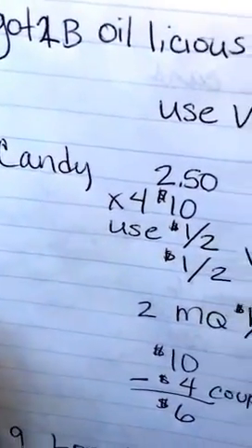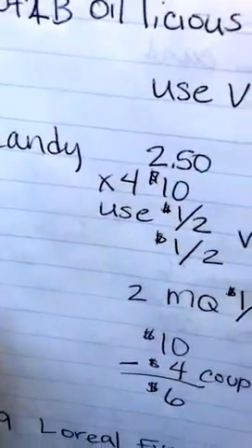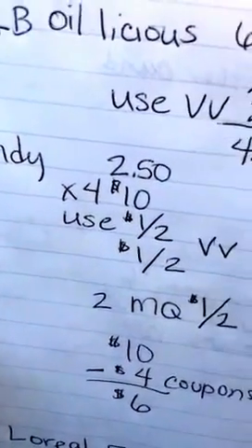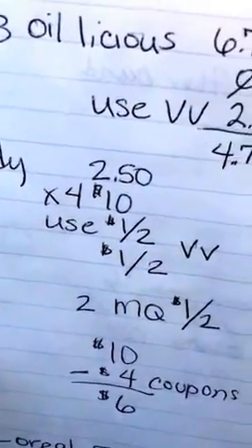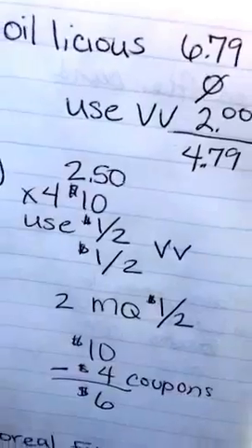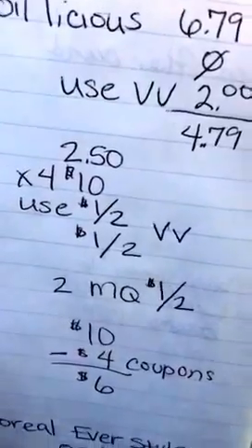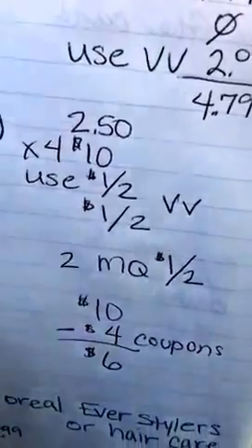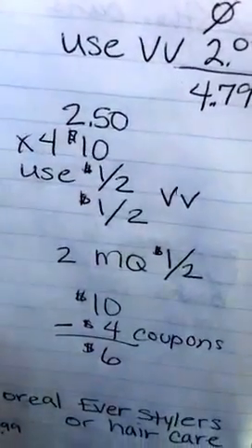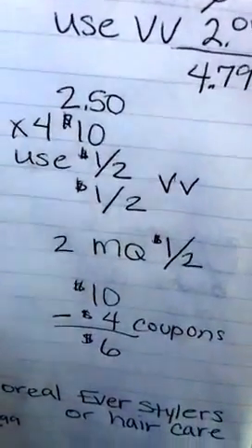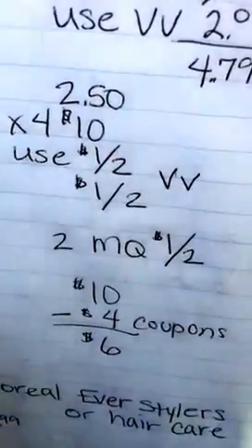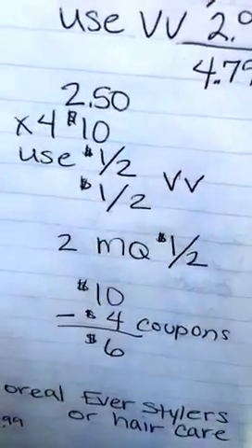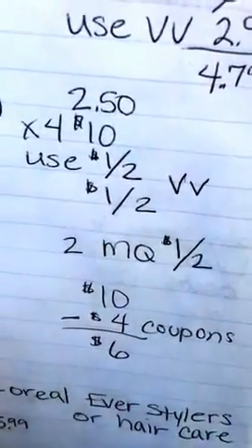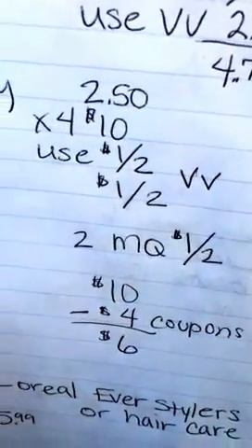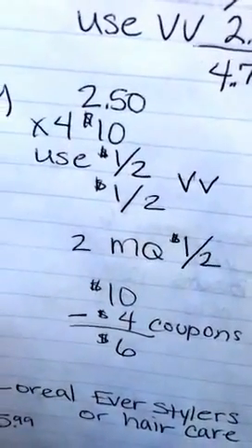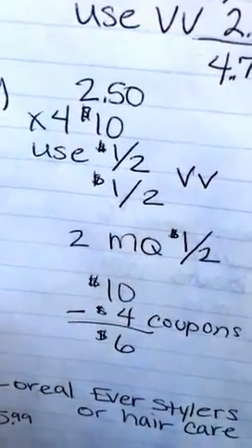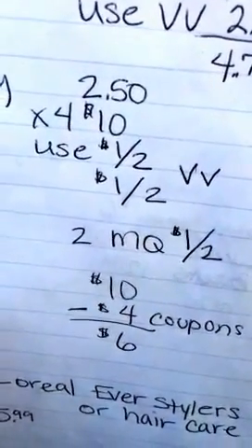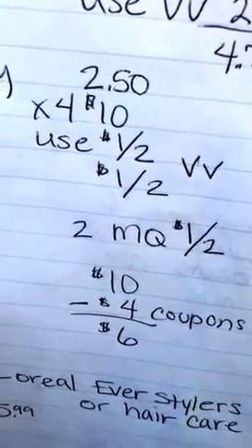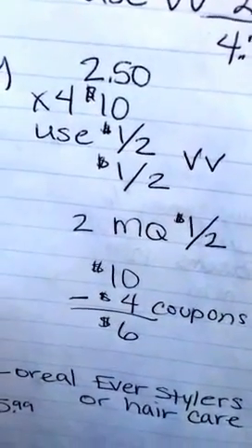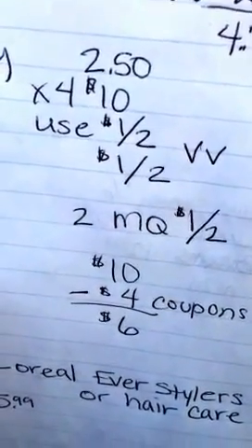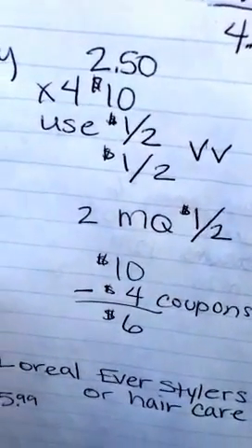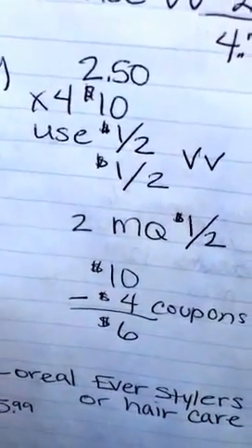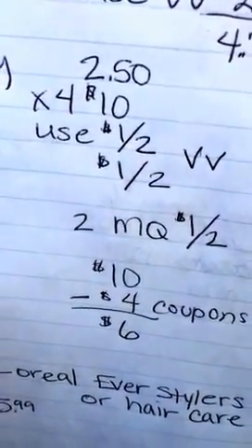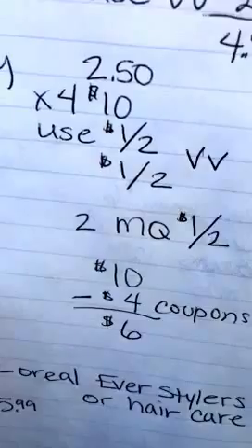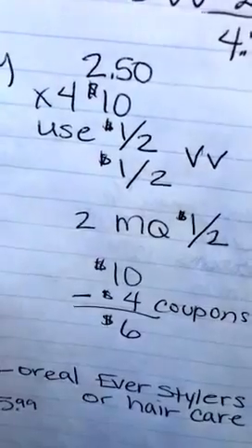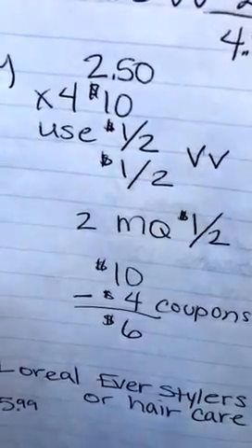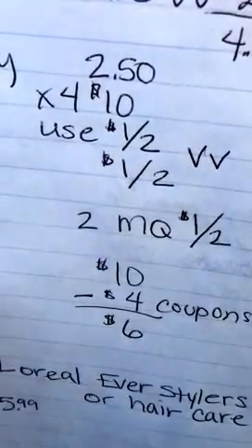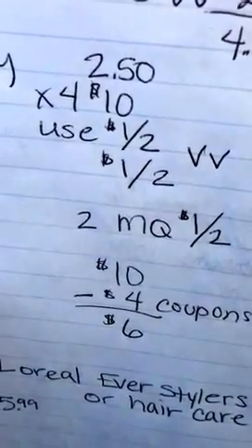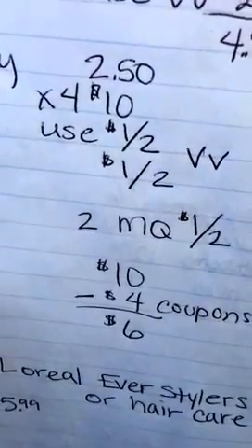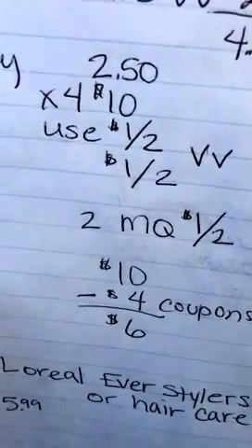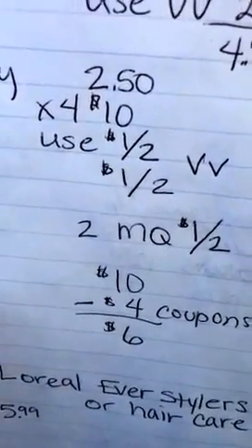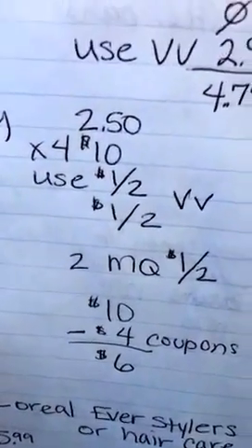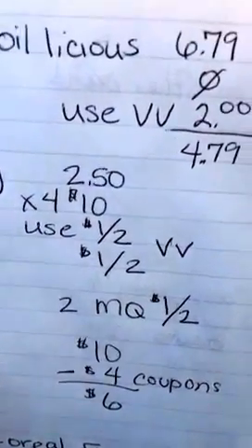So I used $4.00 in coupons. It came to $10 and then I used $4.00 in coupons, so $6.00 is what I paid for four bags of those.